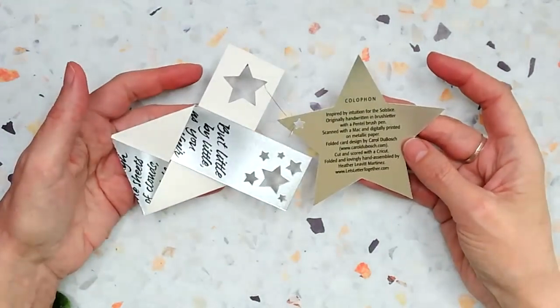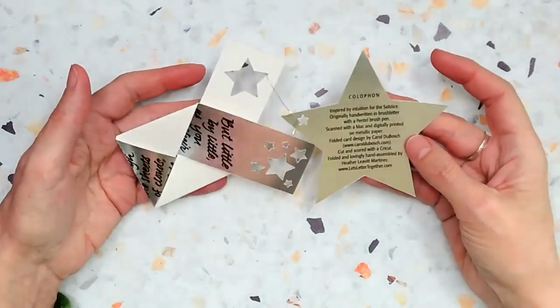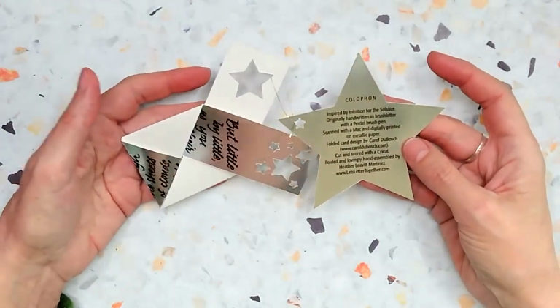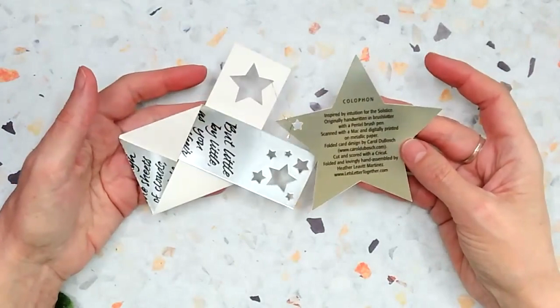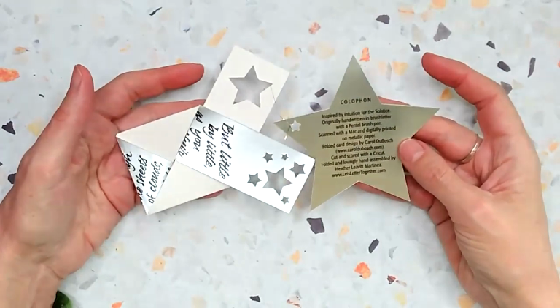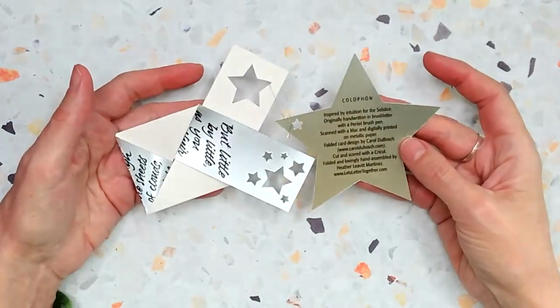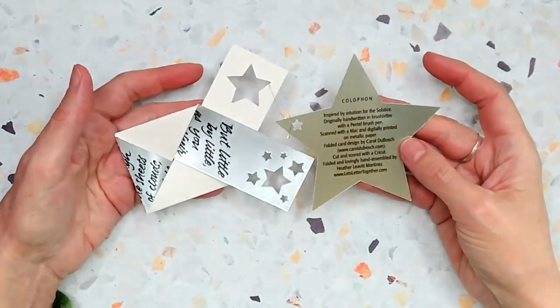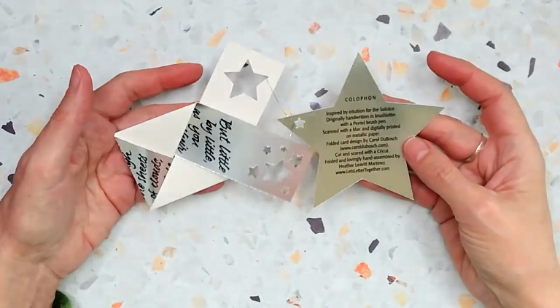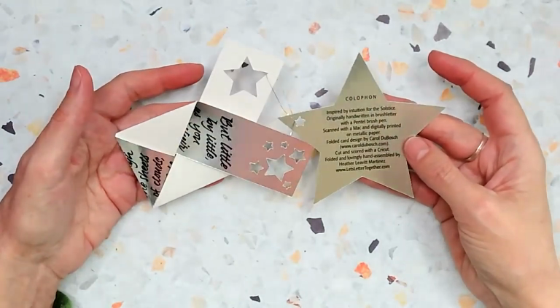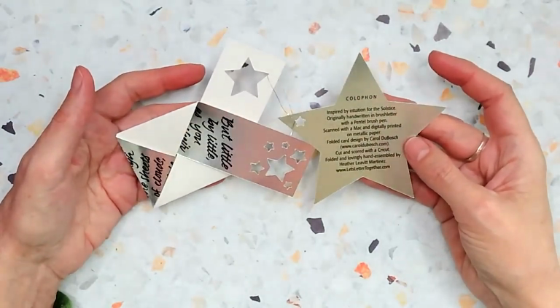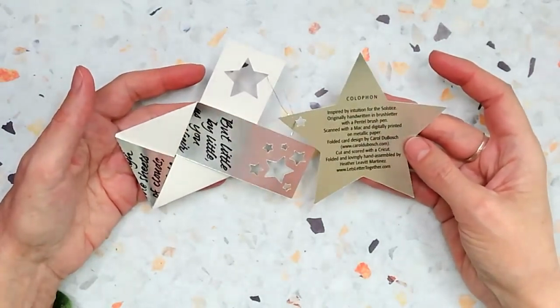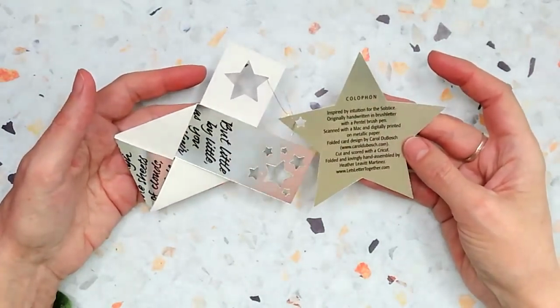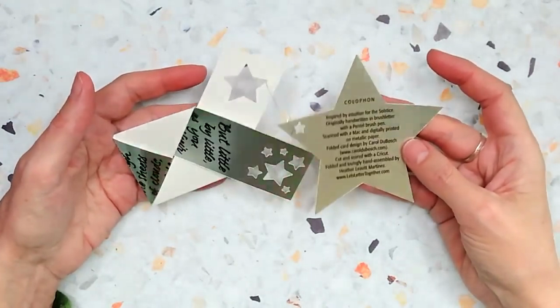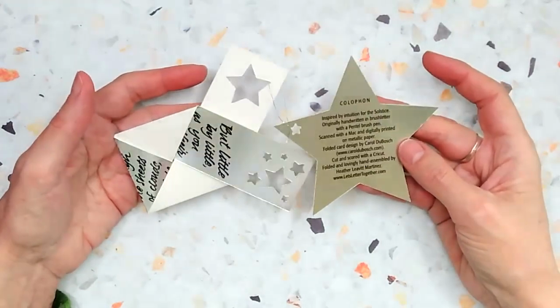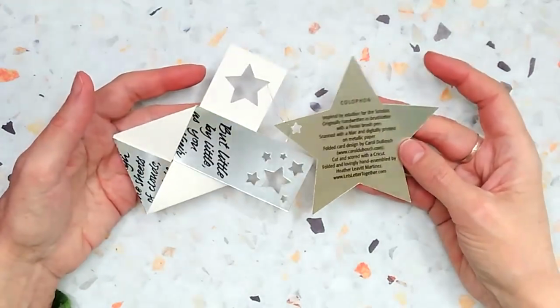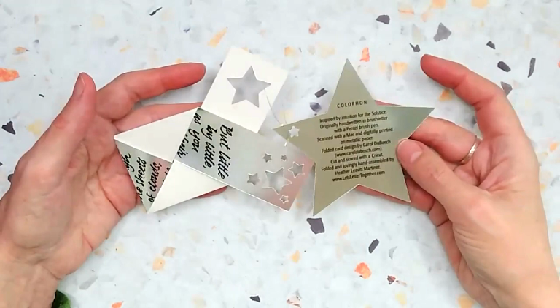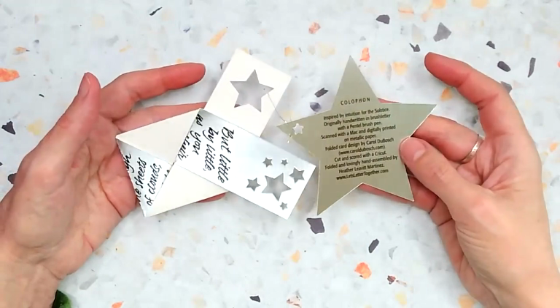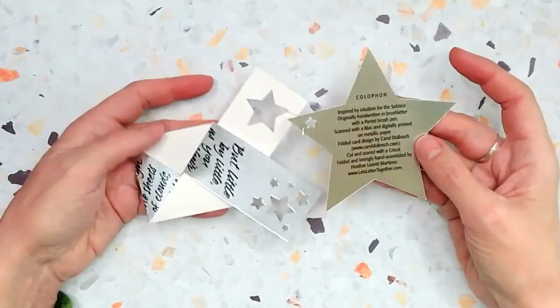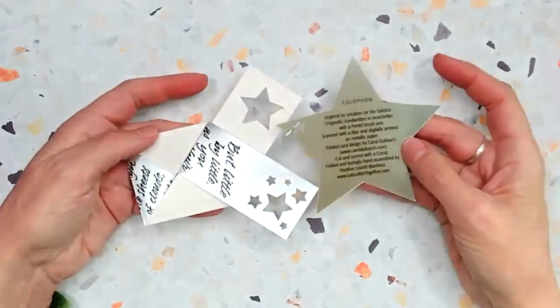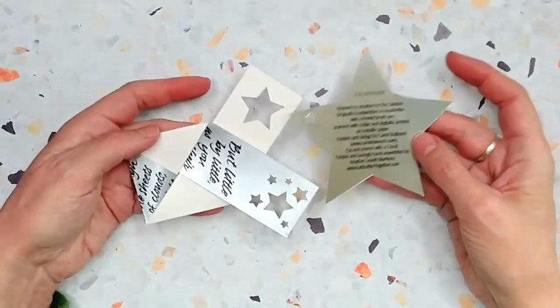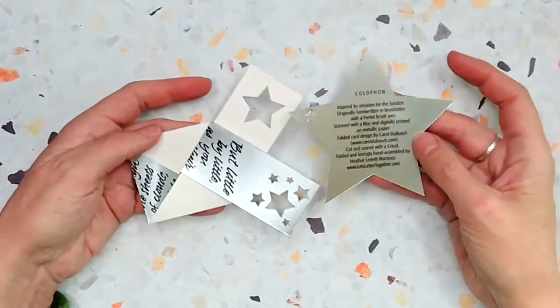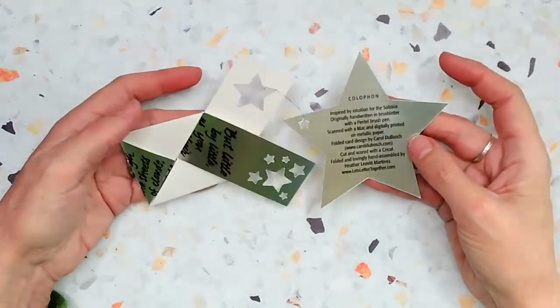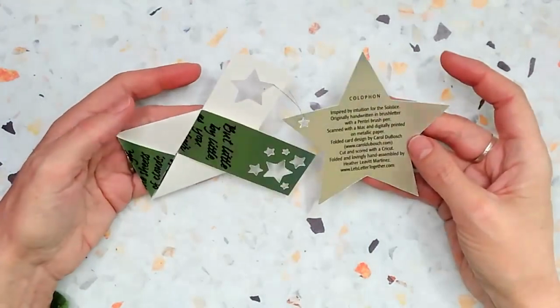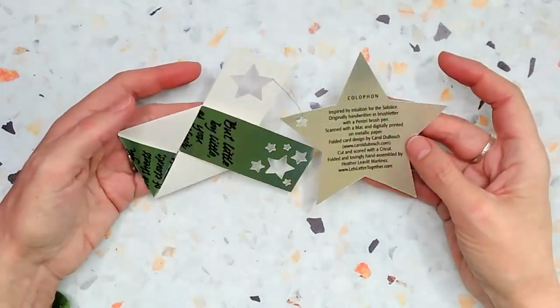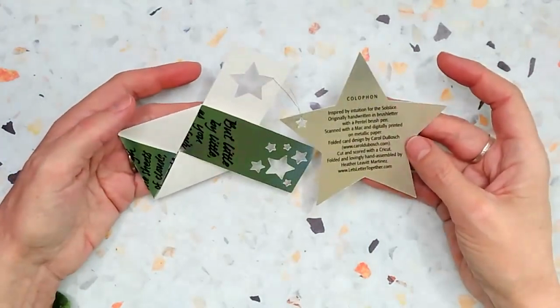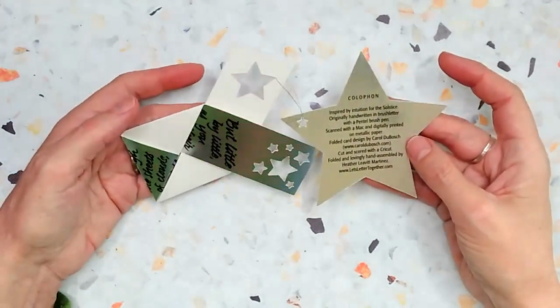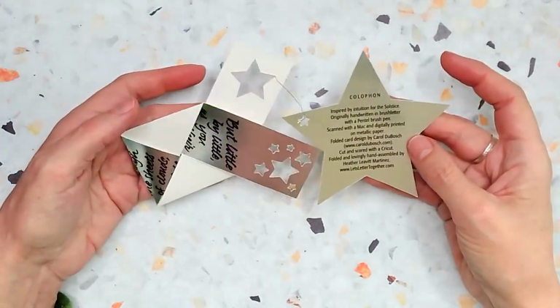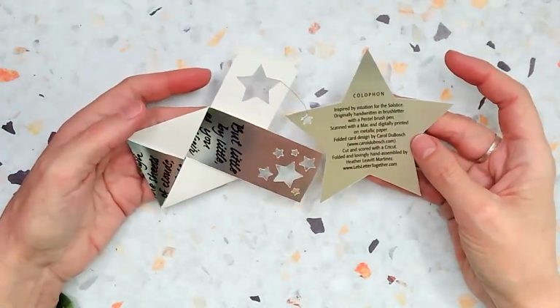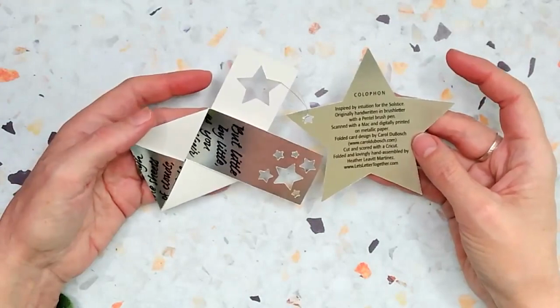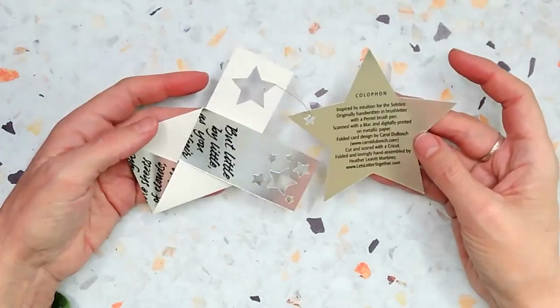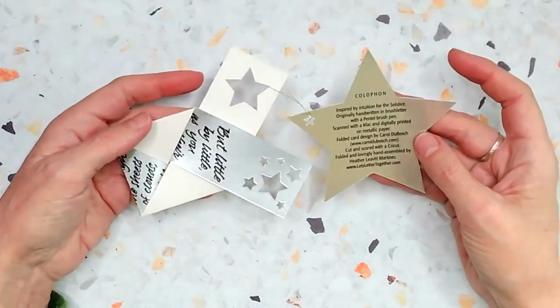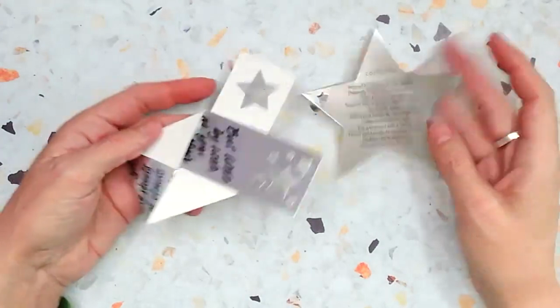Folded, and the folded card design is by Carol Dubash — you can check out a lot of her classes at caroldubash.com. Cut and scored with my Cricut, so I did have to create digital files in order to cut and score with the Cricut, and then folded and lovingly hand assembled by me.